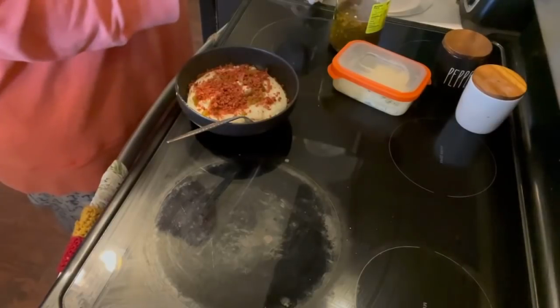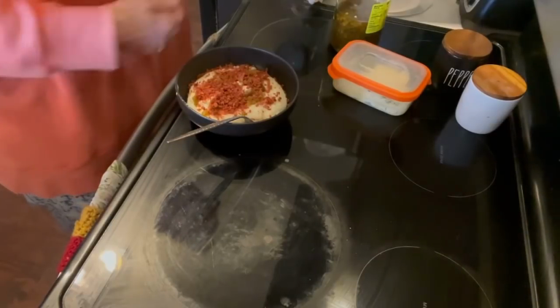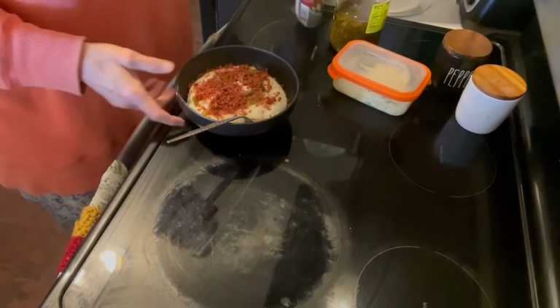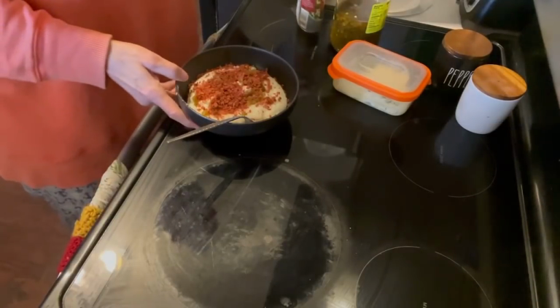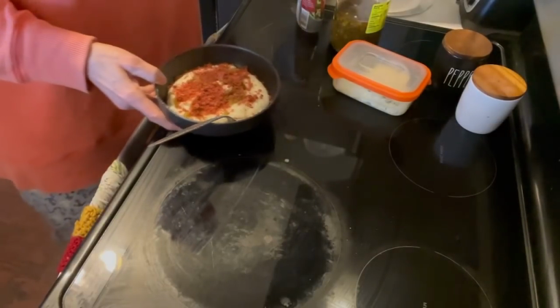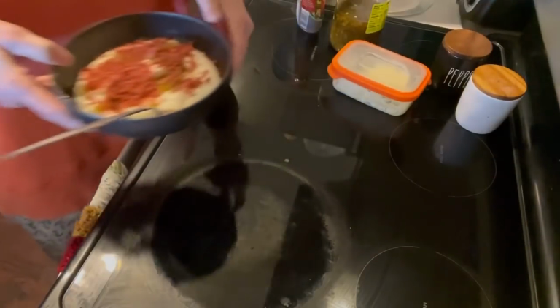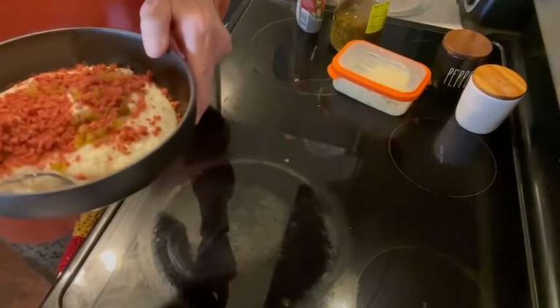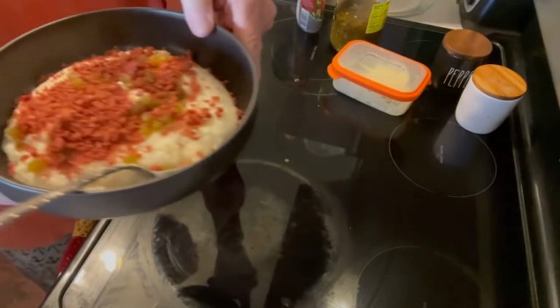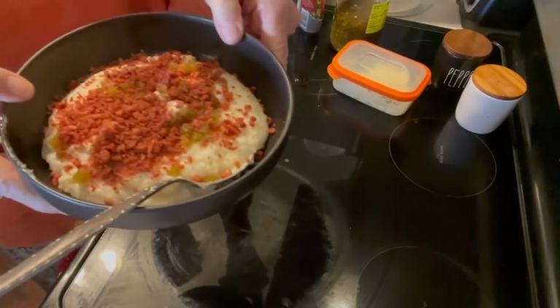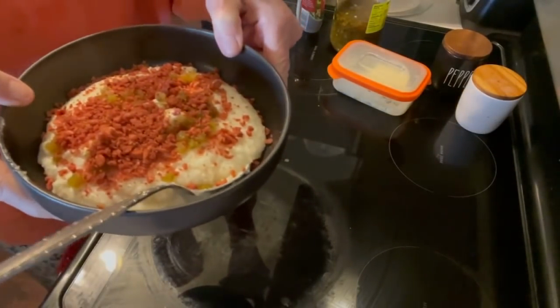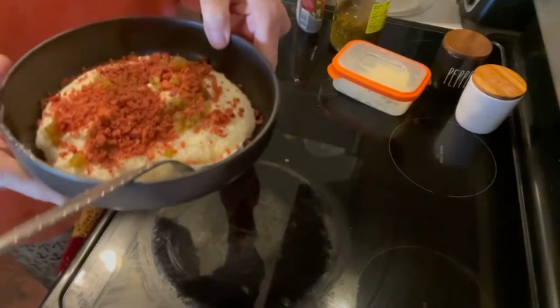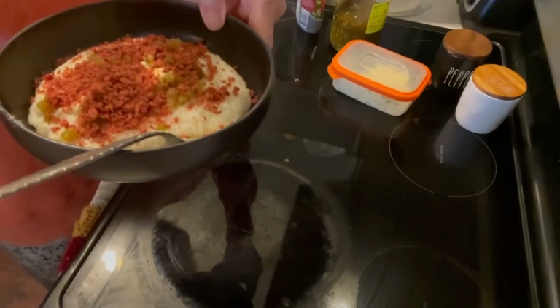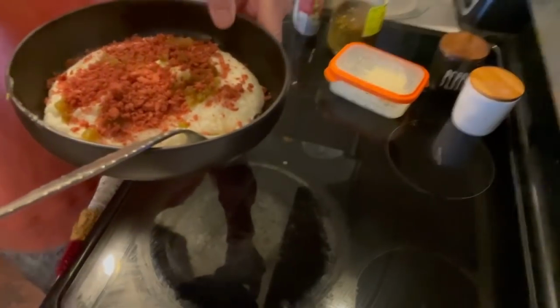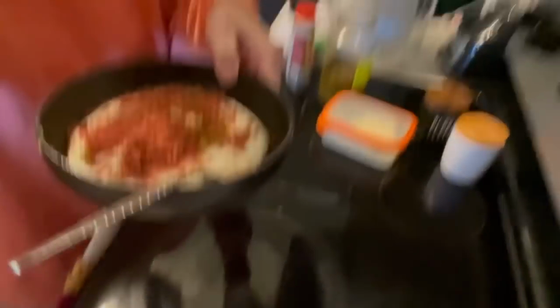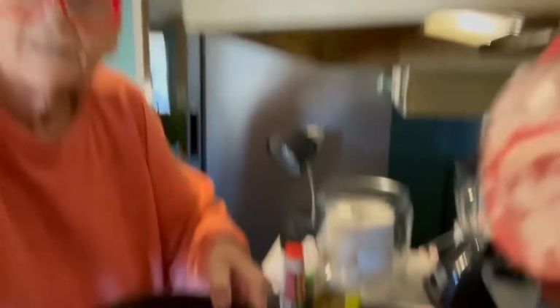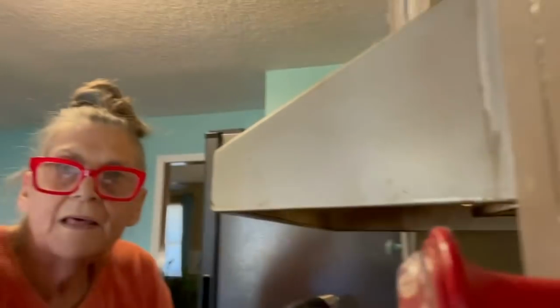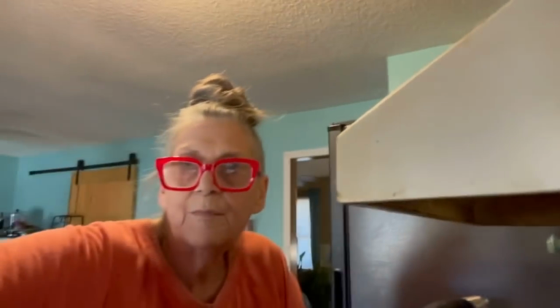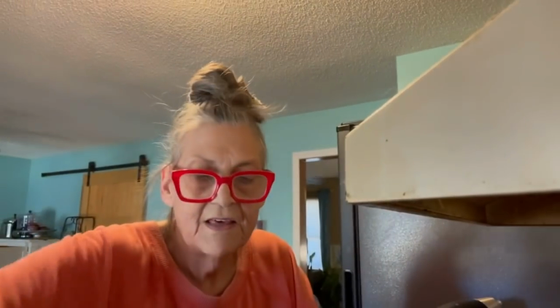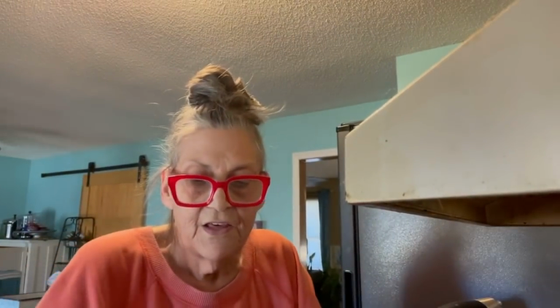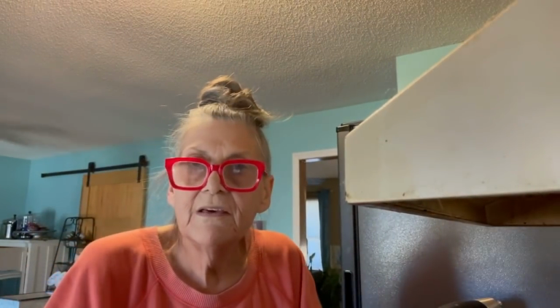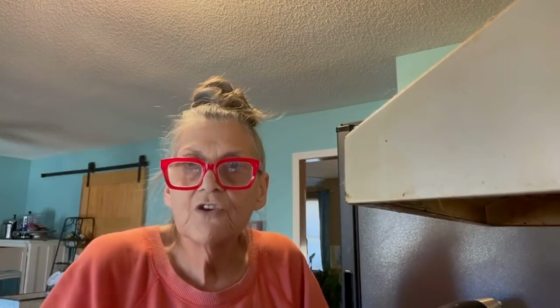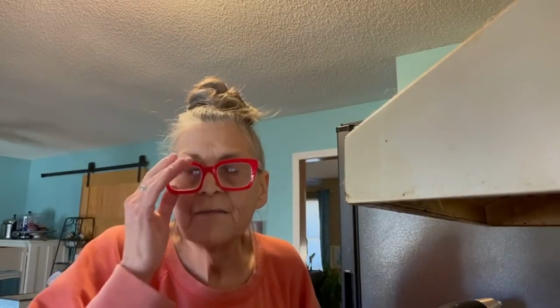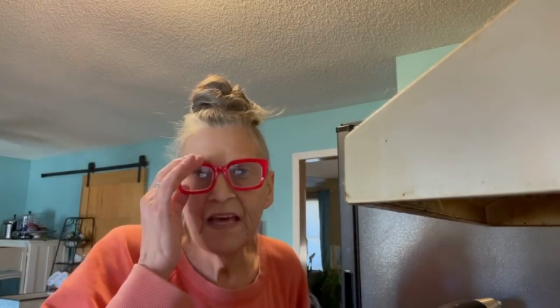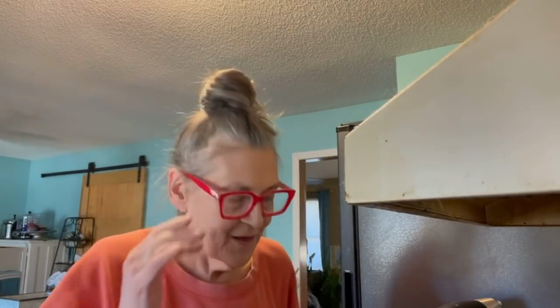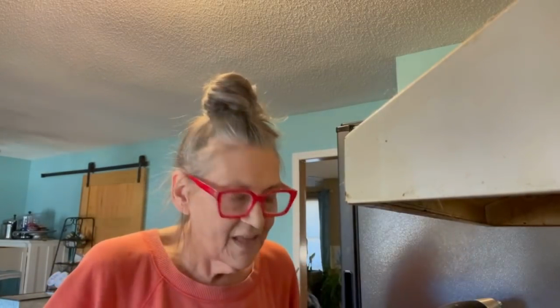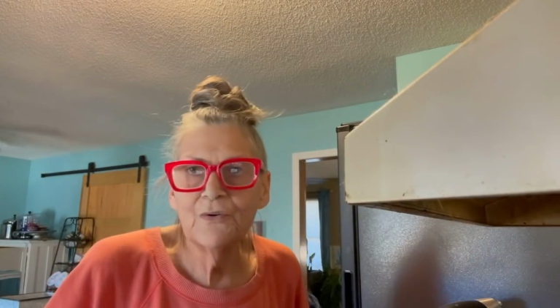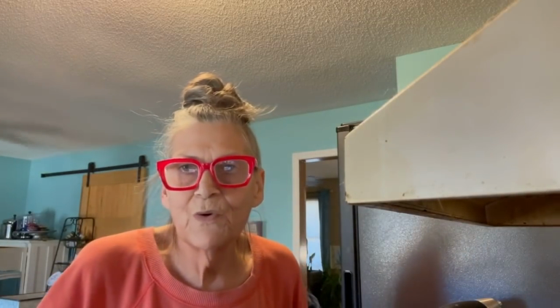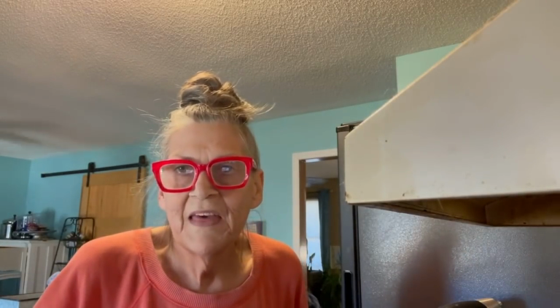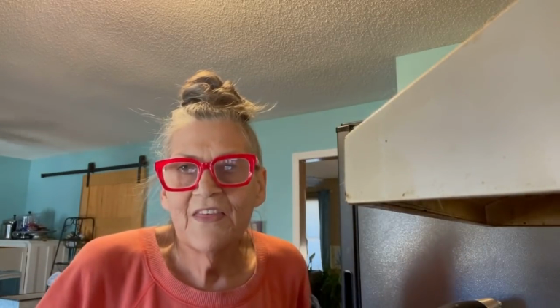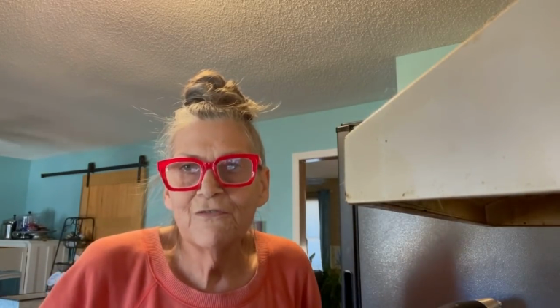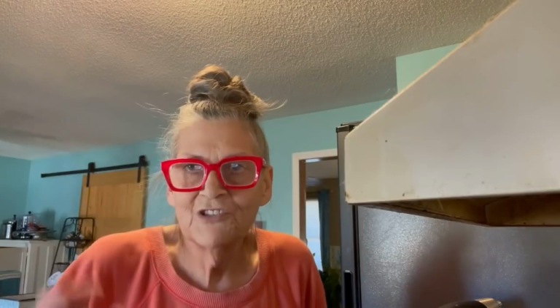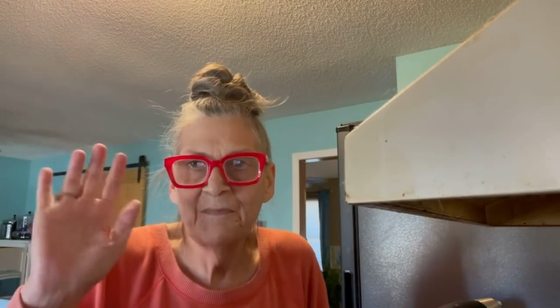This is loaded grits and they are delicious. I hope that you give them a try and I hope that you enjoy them. Thank you for watching. Bye-bye.